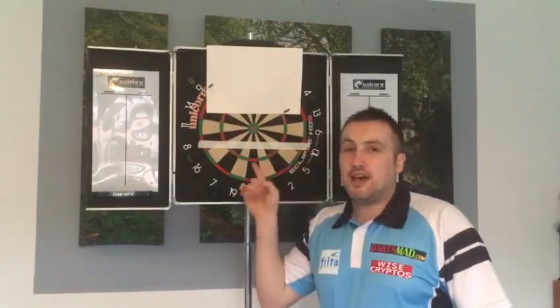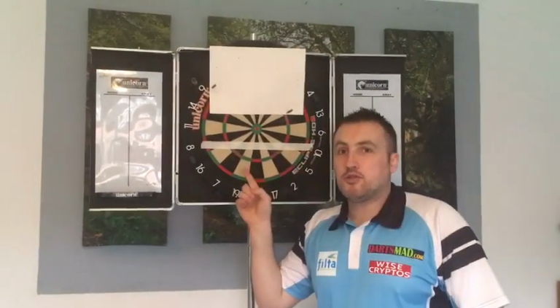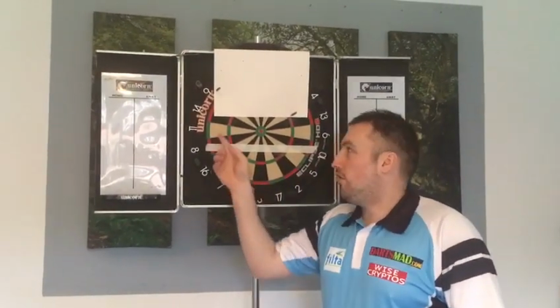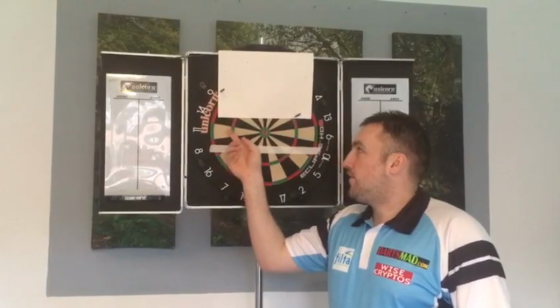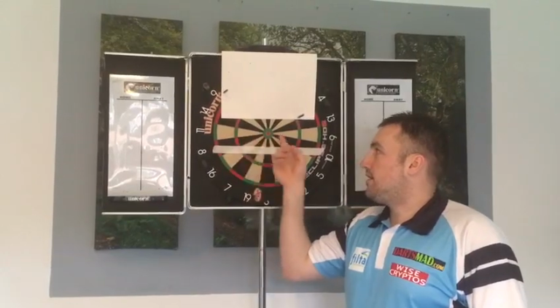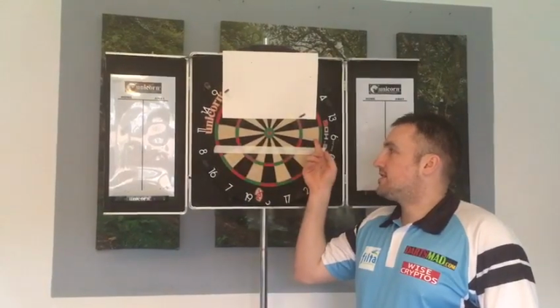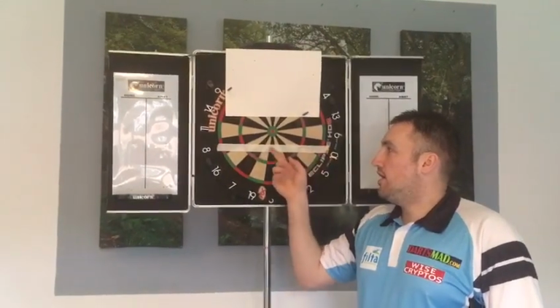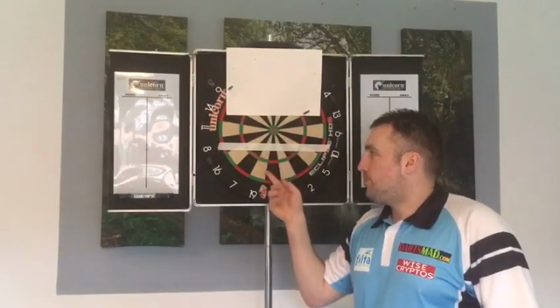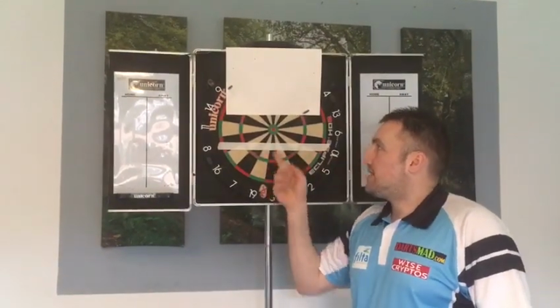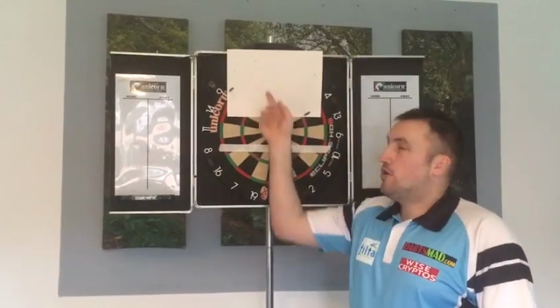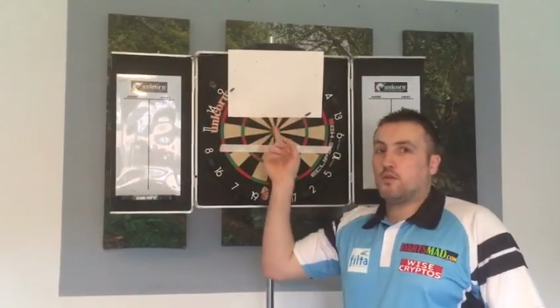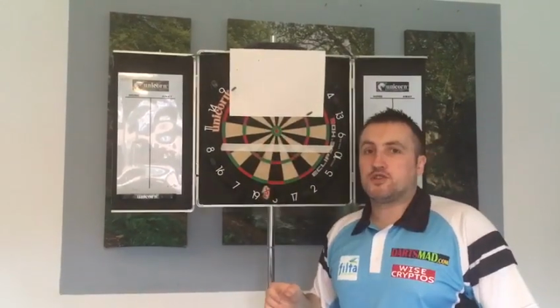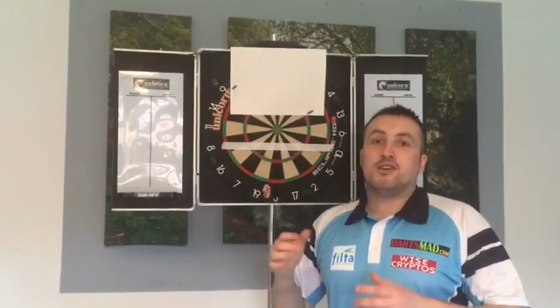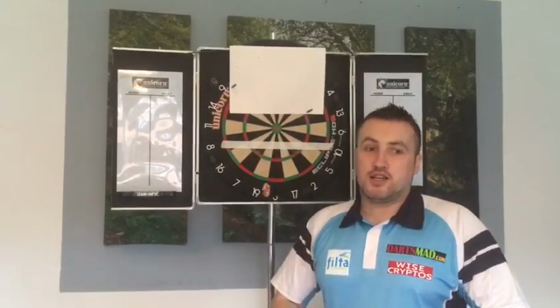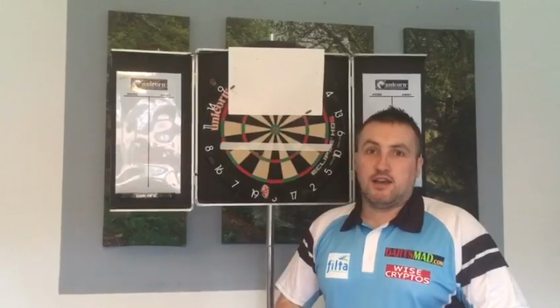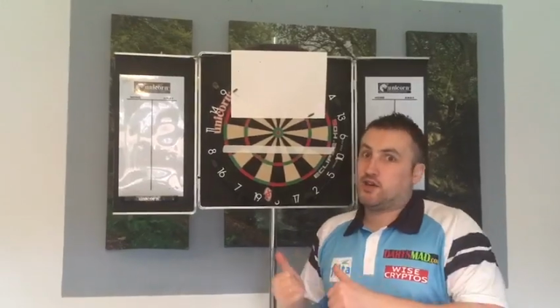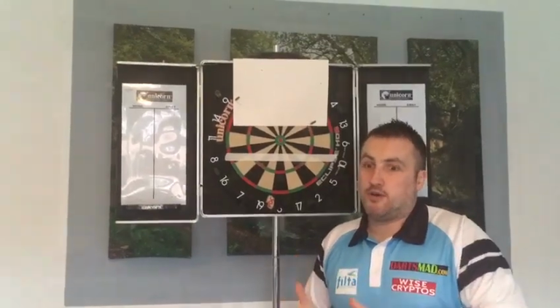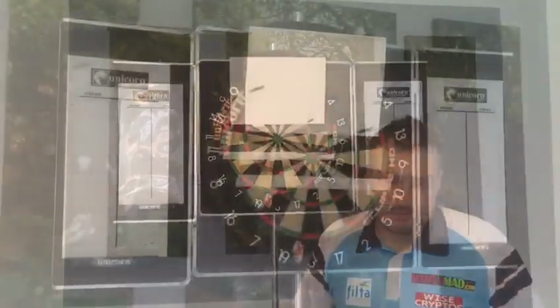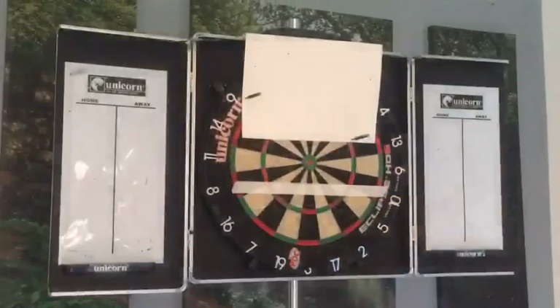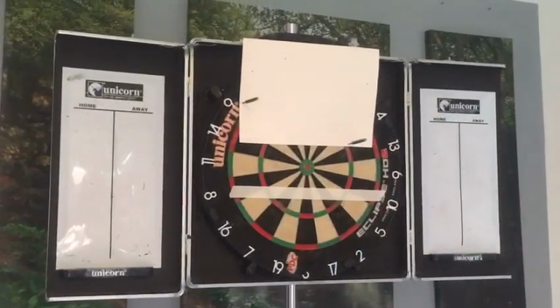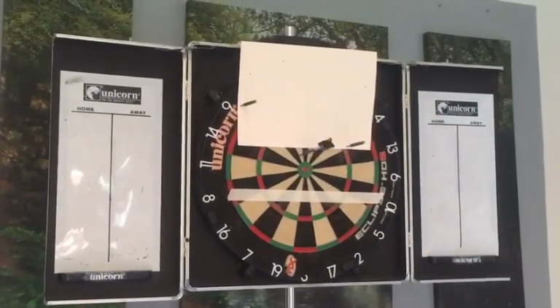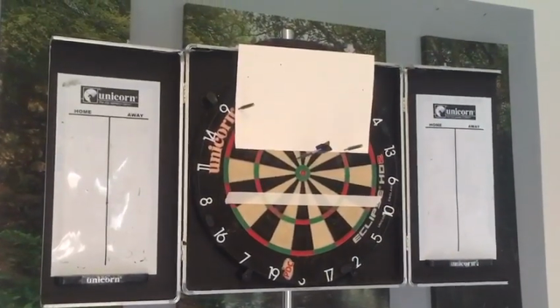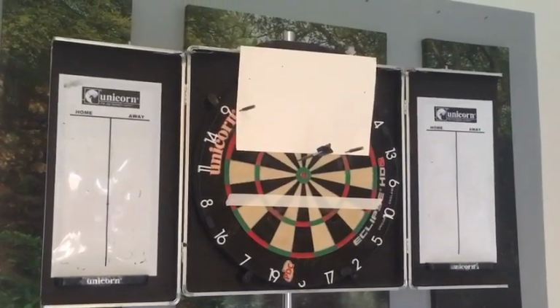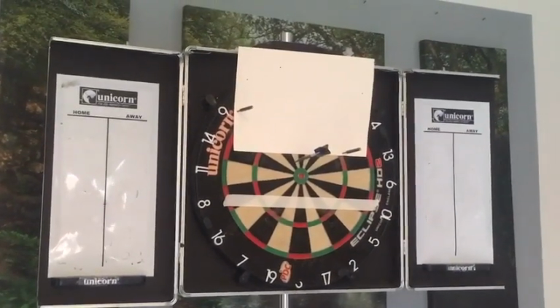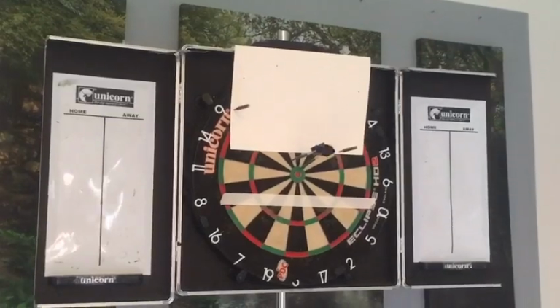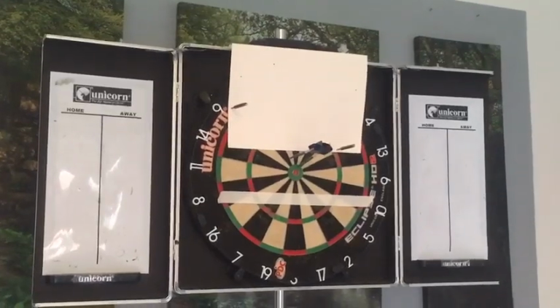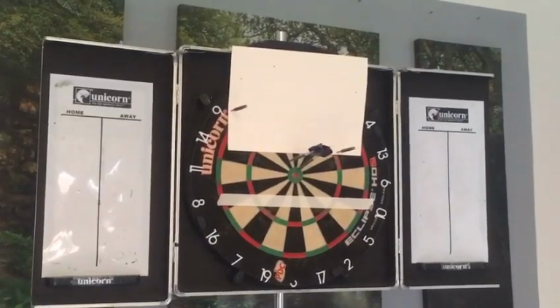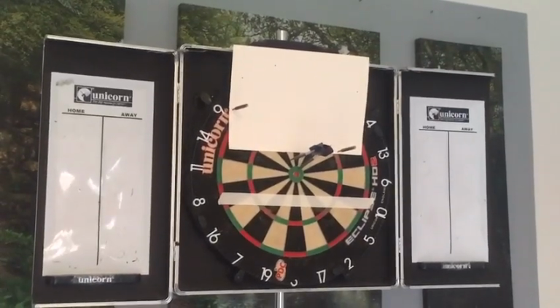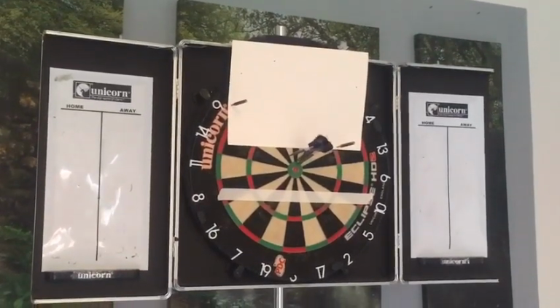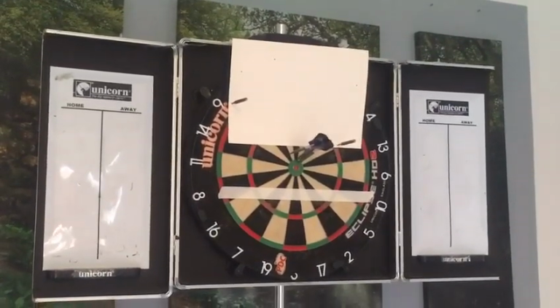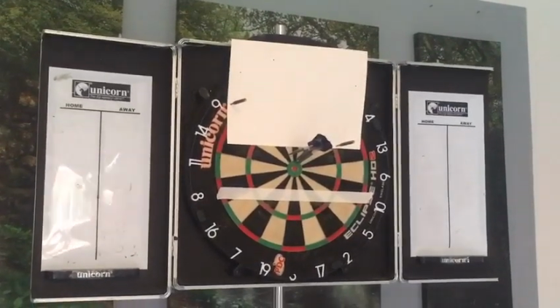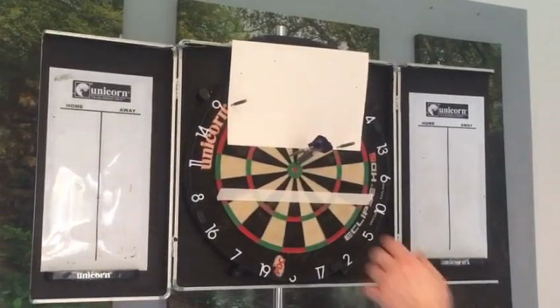Same game as before: 15 darts in the section. If you burst the tape or break the walls, start again. I'll give you a quick demo. All you need to do is just get them inside that section. You can use the bull as a bit of a focal point.